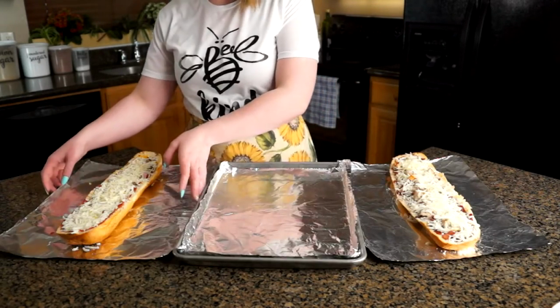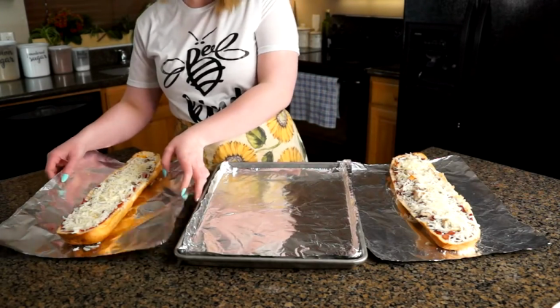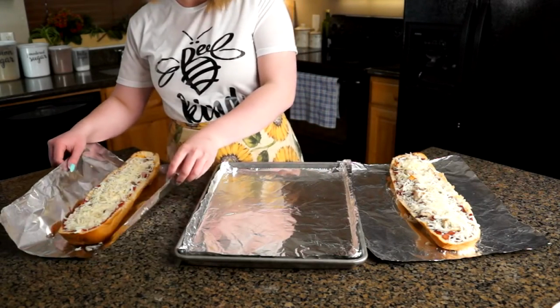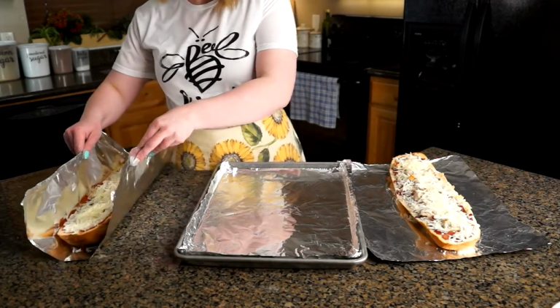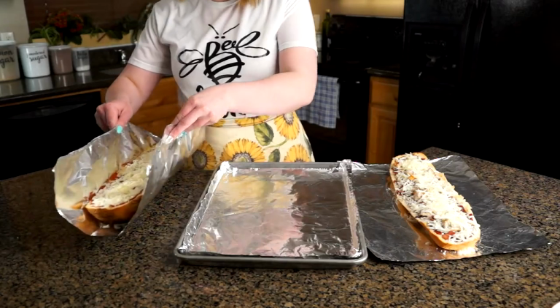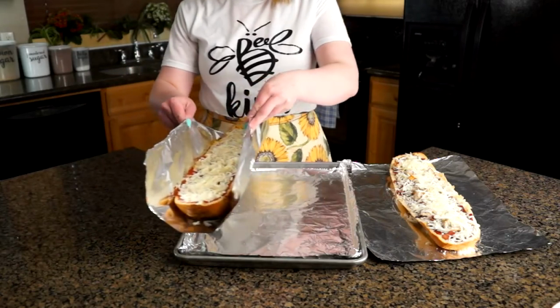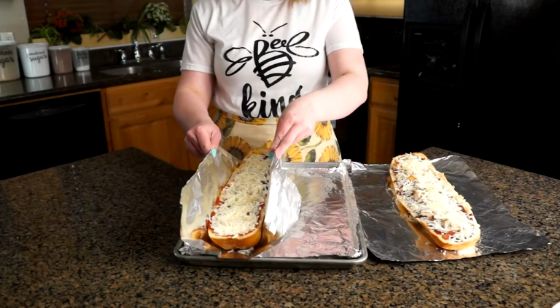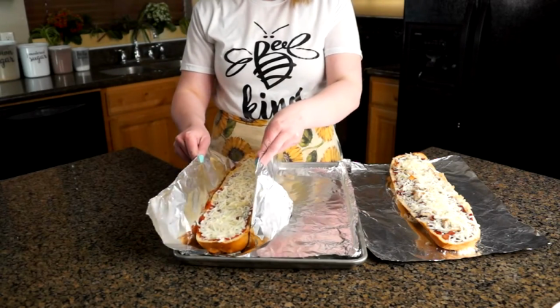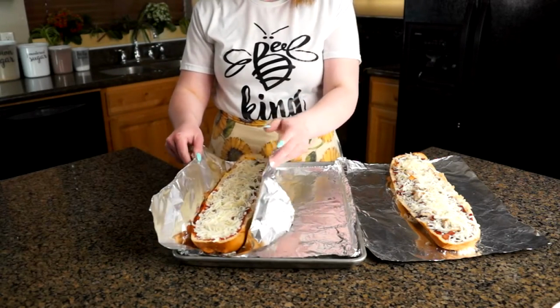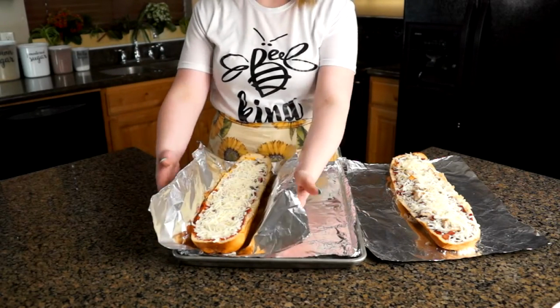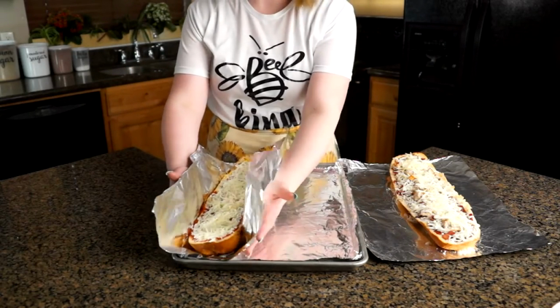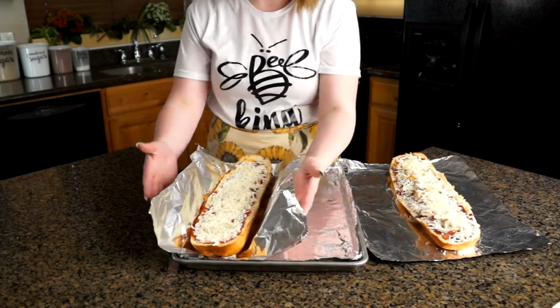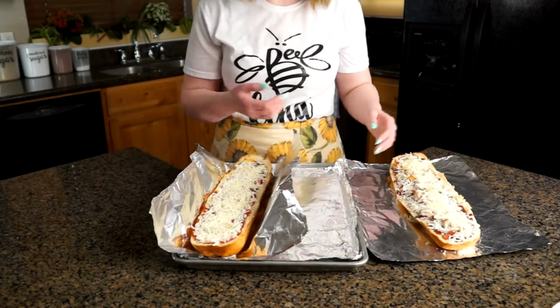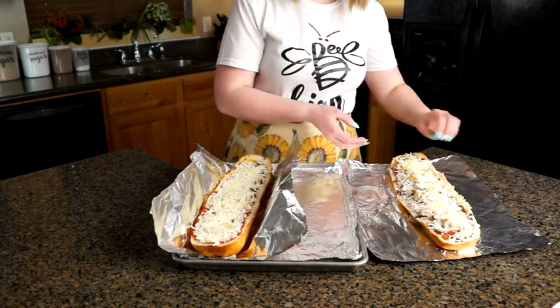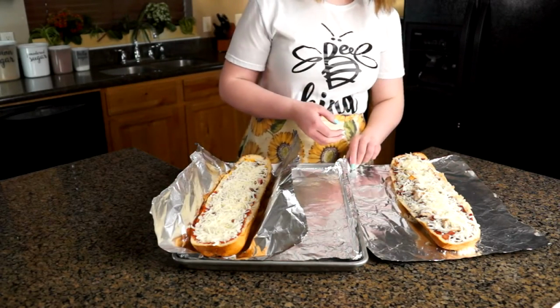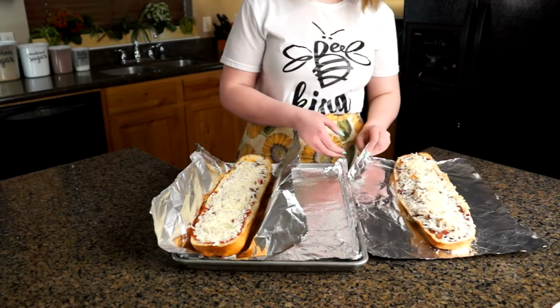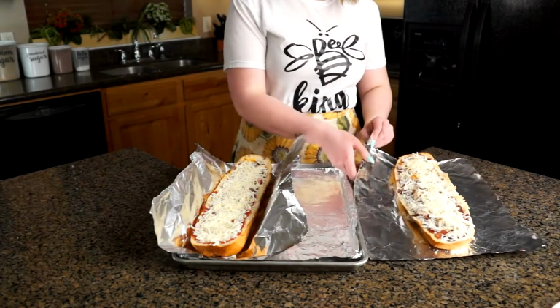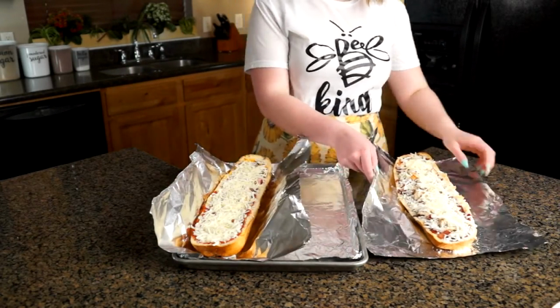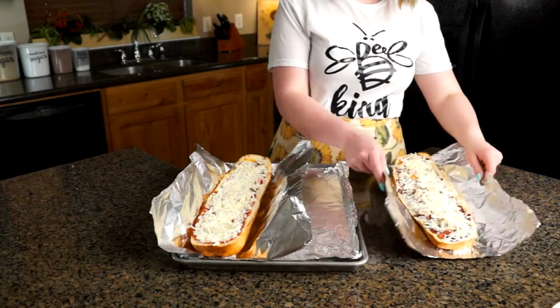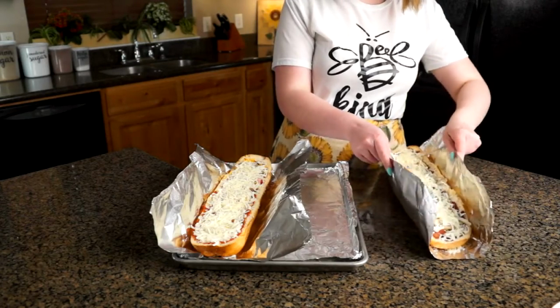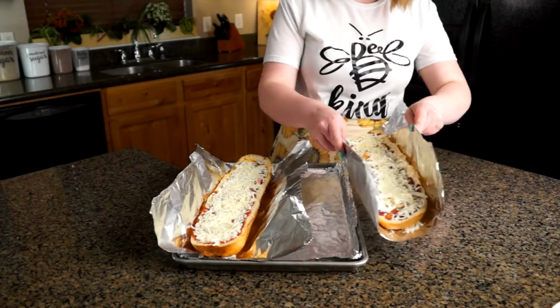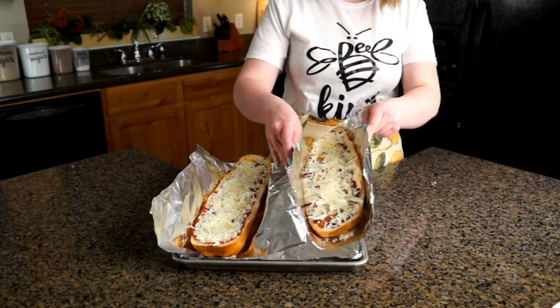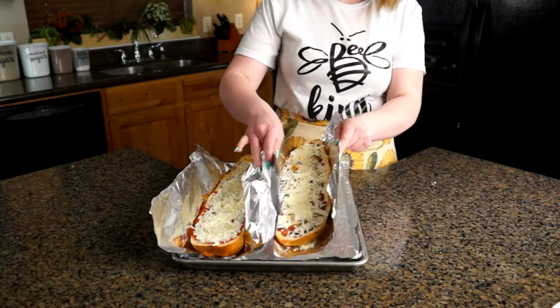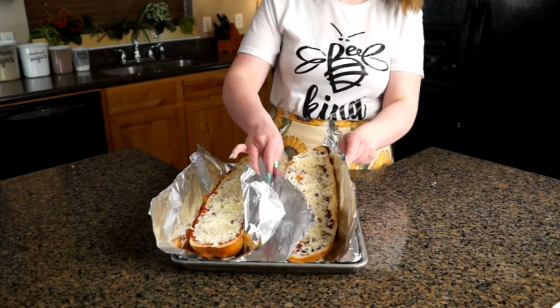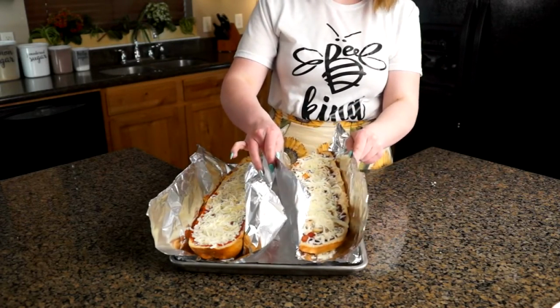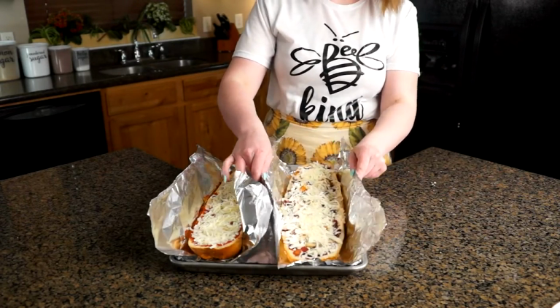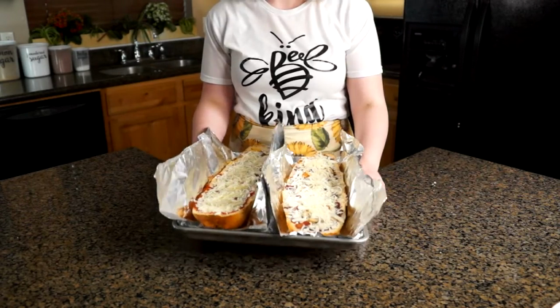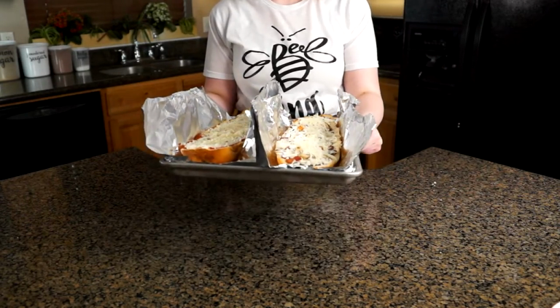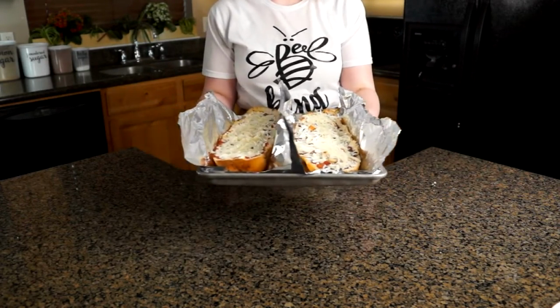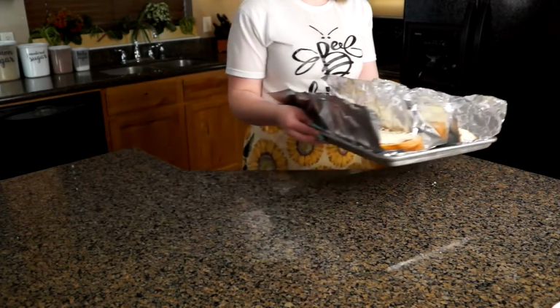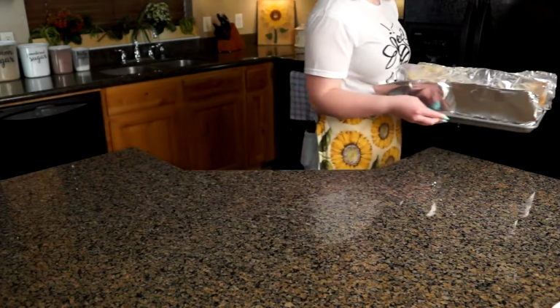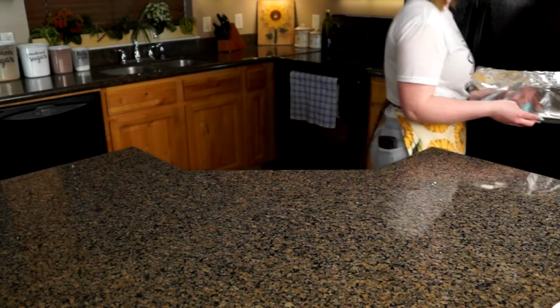We're going to stick our pizza on a tin foil lined baking sheet and put them in the oven, either preheated to 350 degrees to just warm the ingredients, or on a low broil until the cheese is all melty.